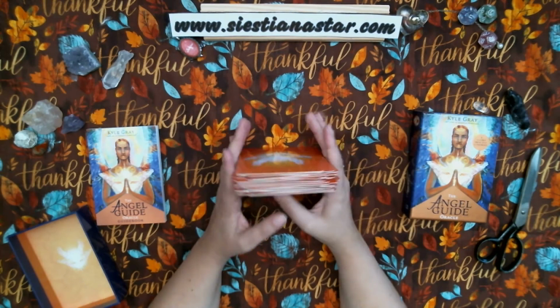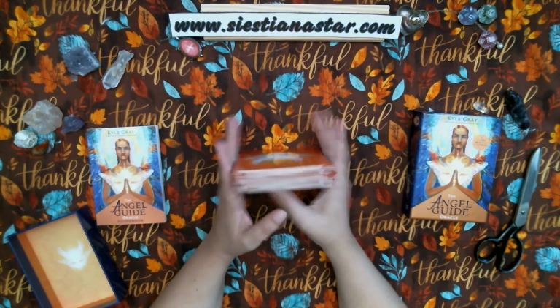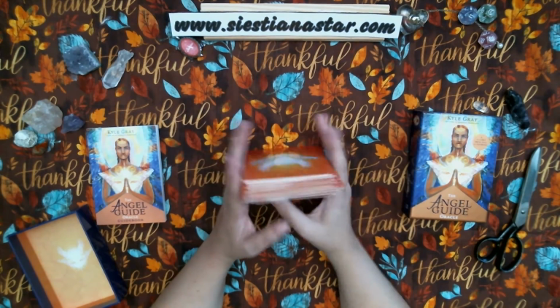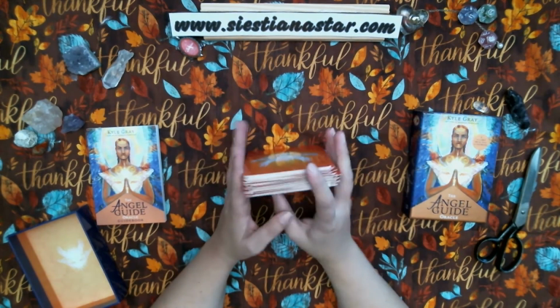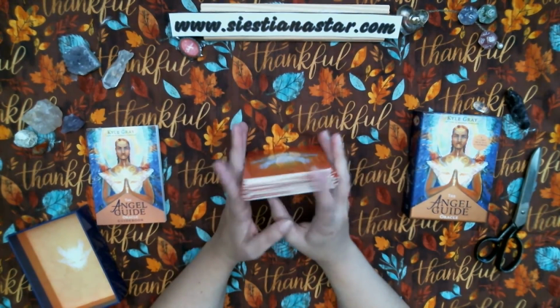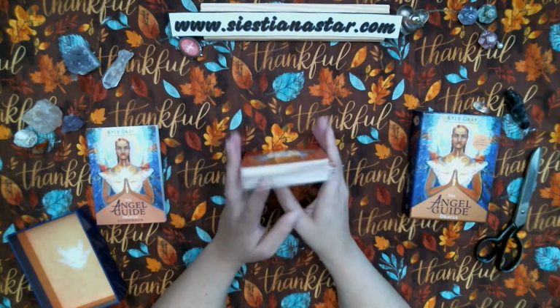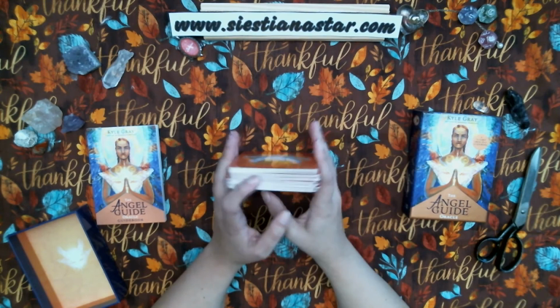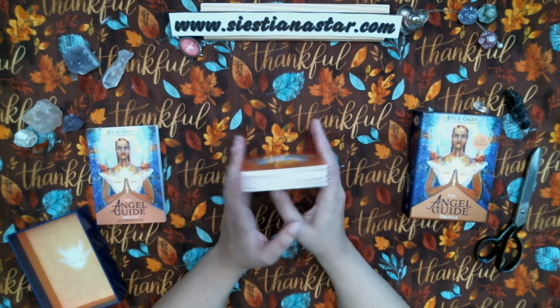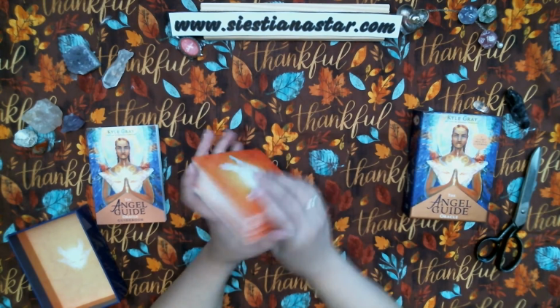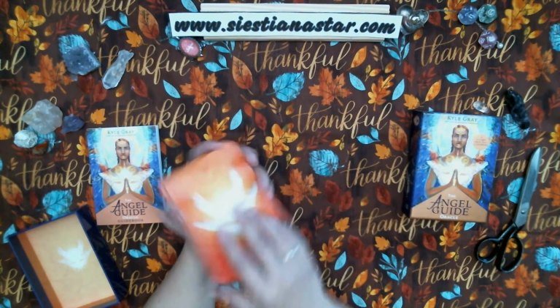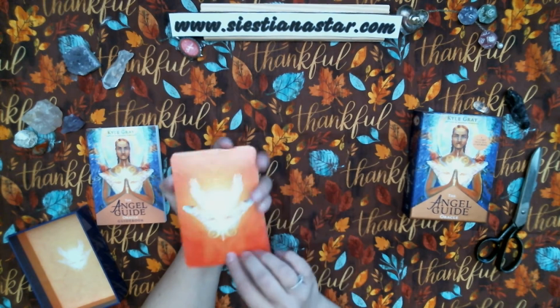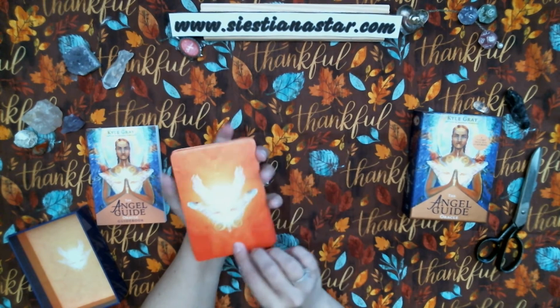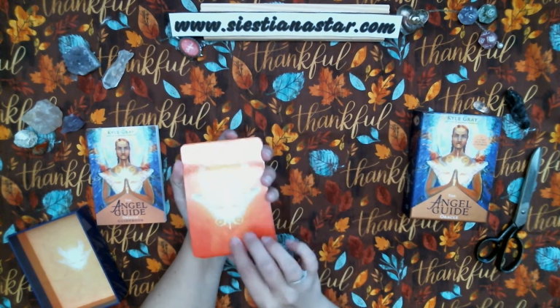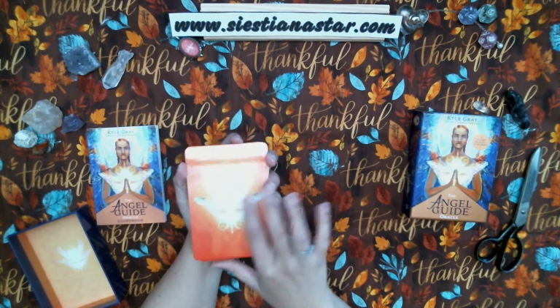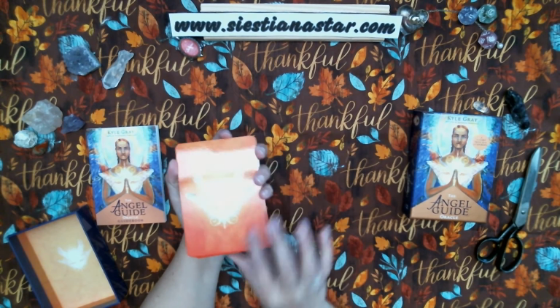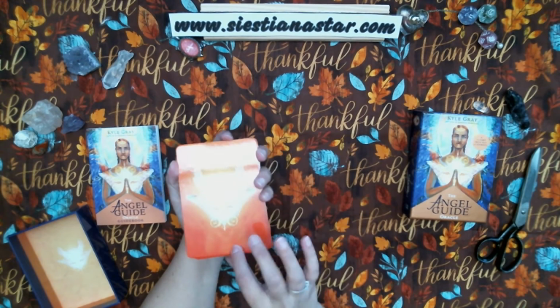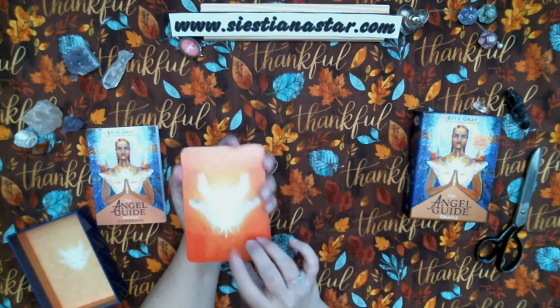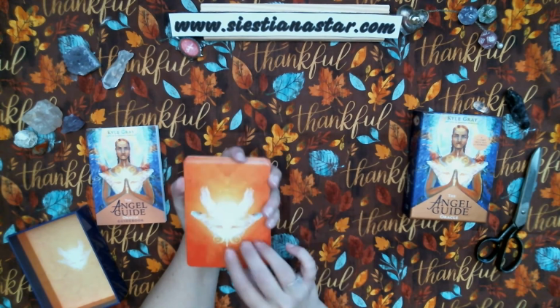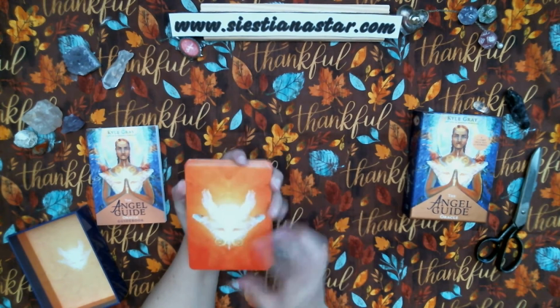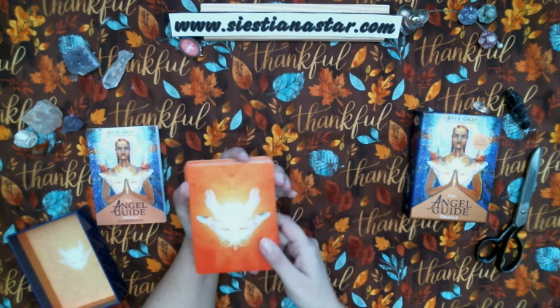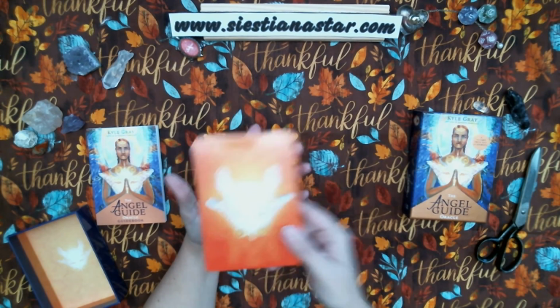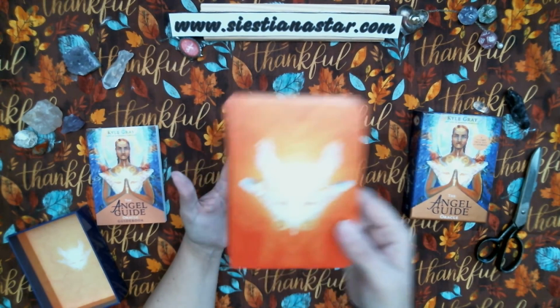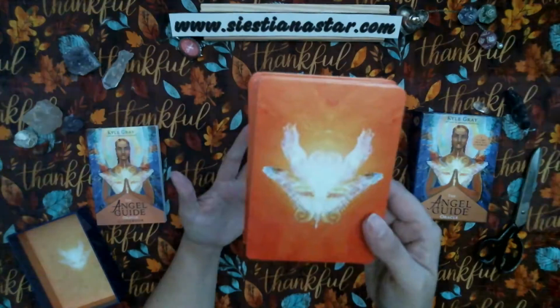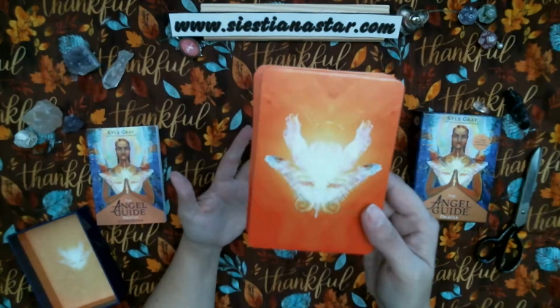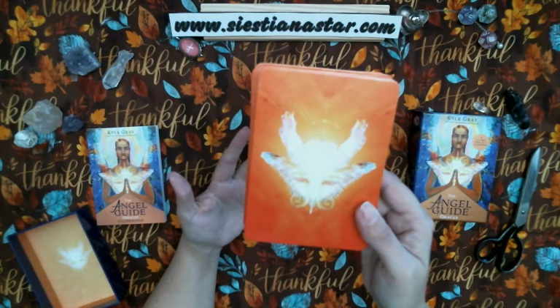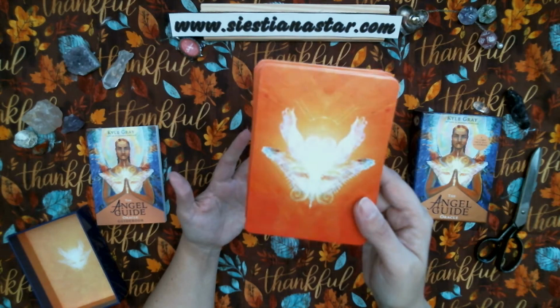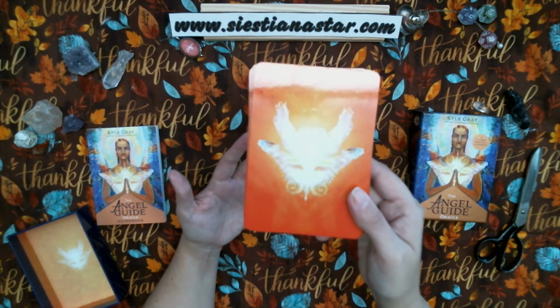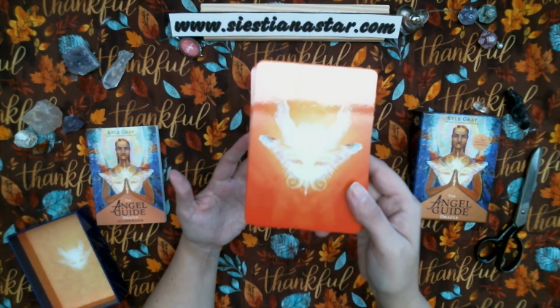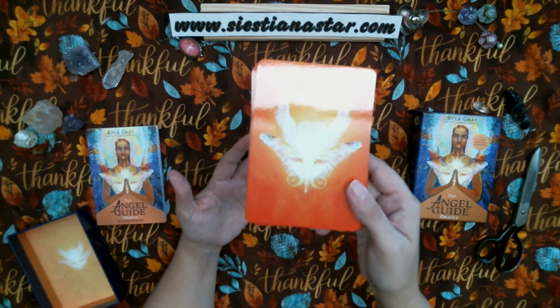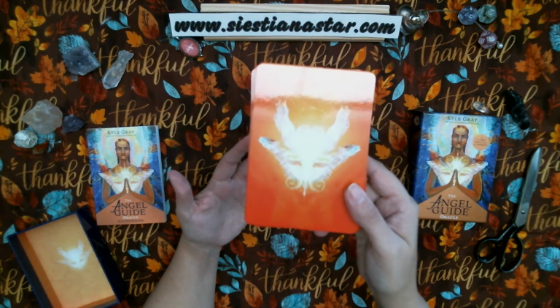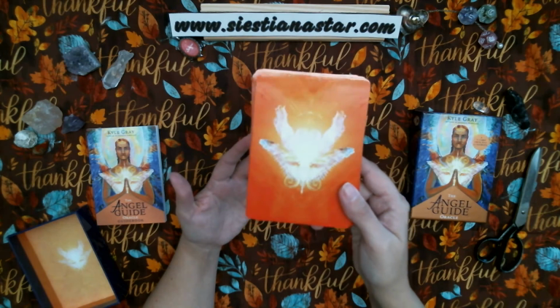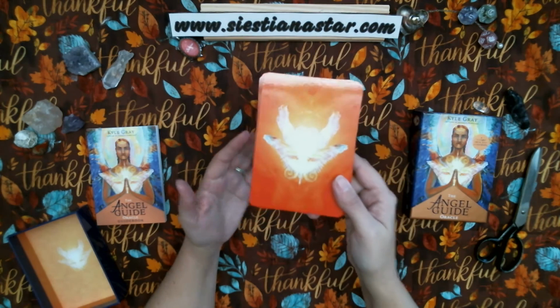Really nice cards. Very beautiful. I'm loving the artwork on these cards. It's very nice.